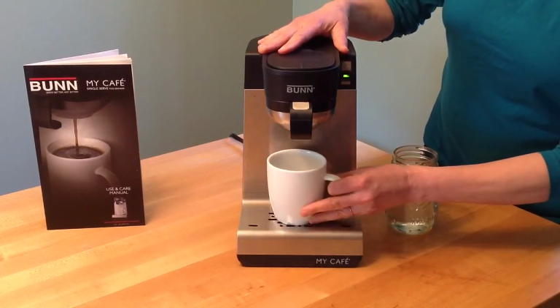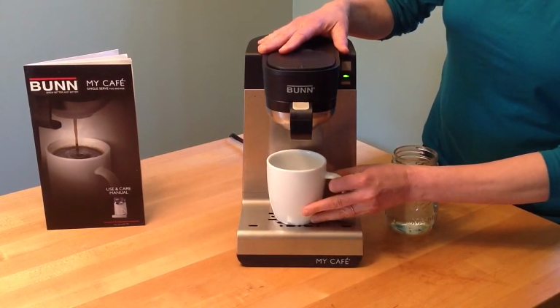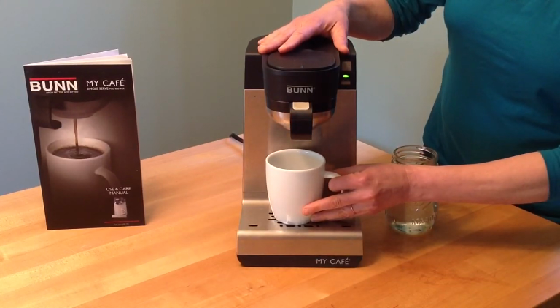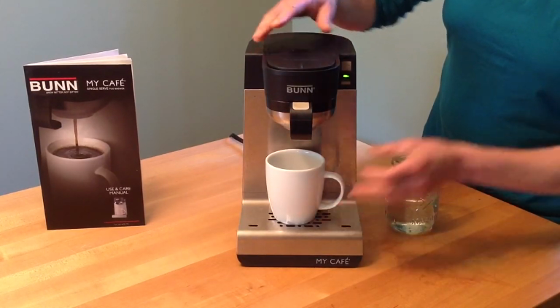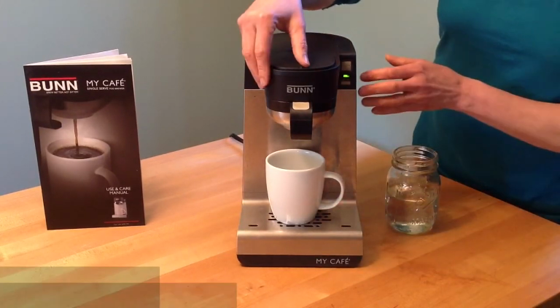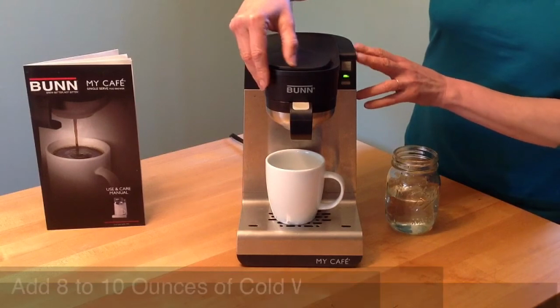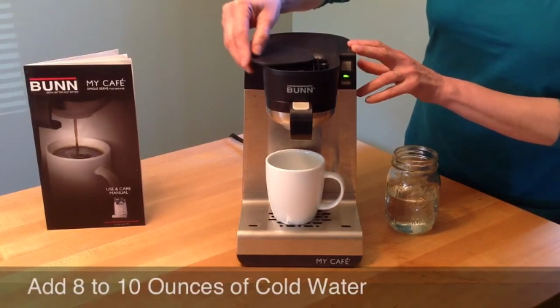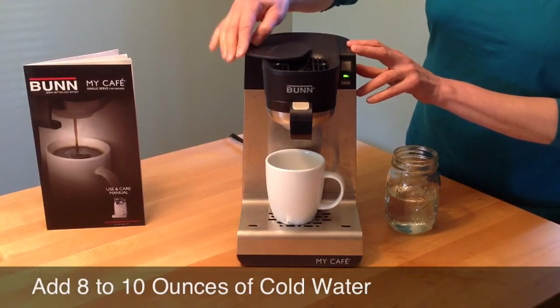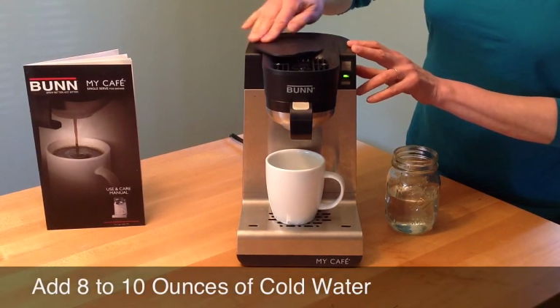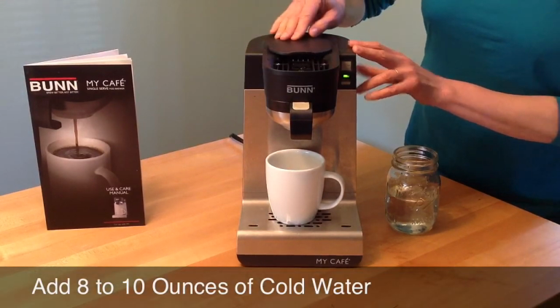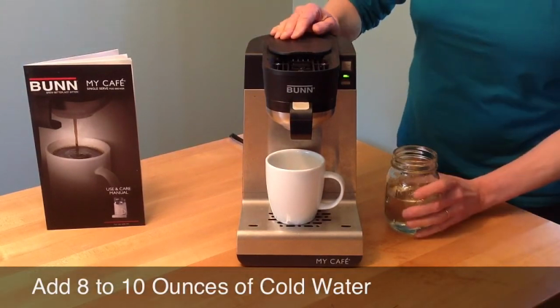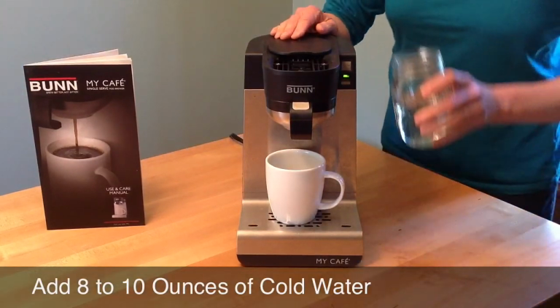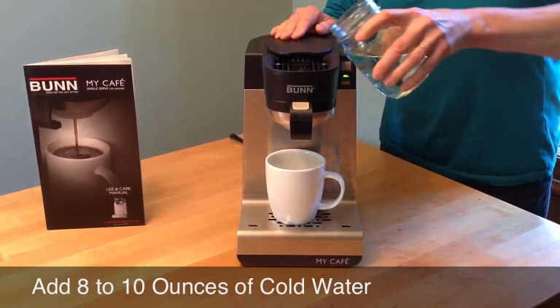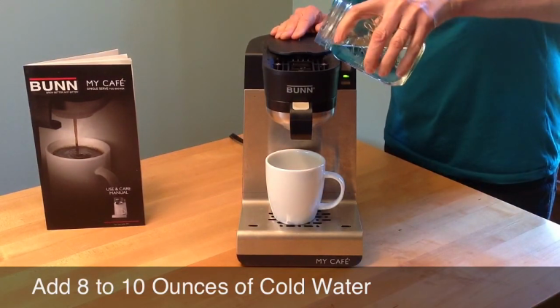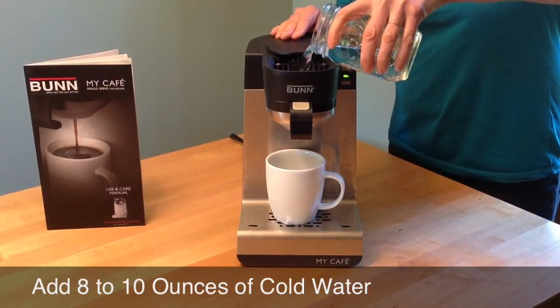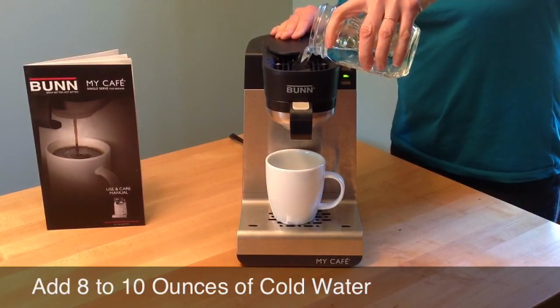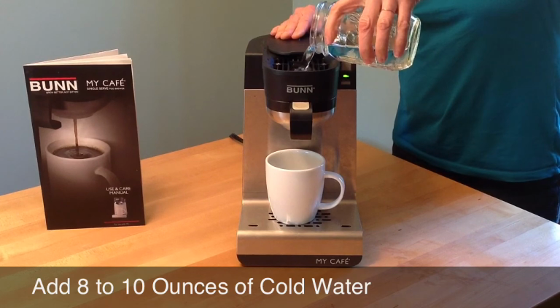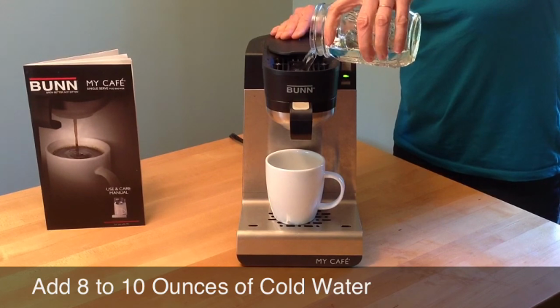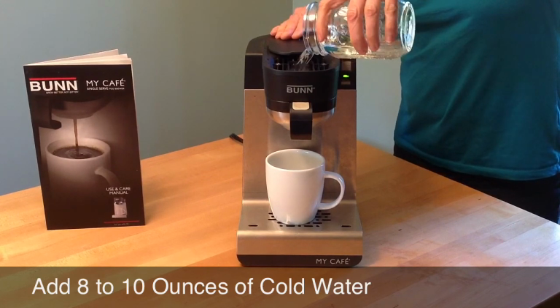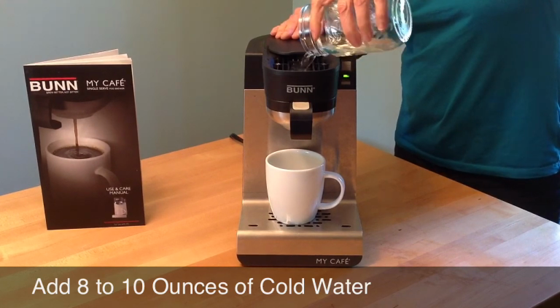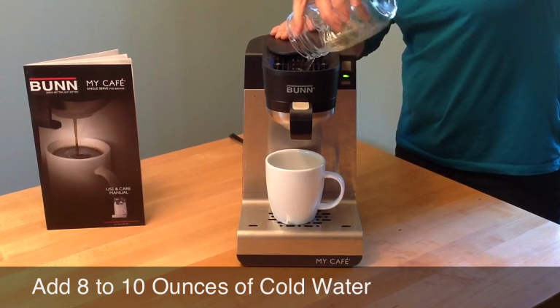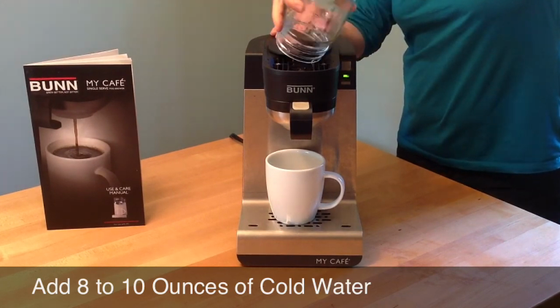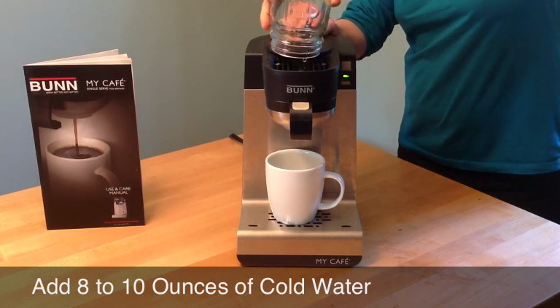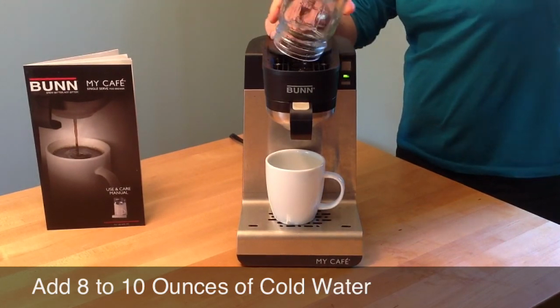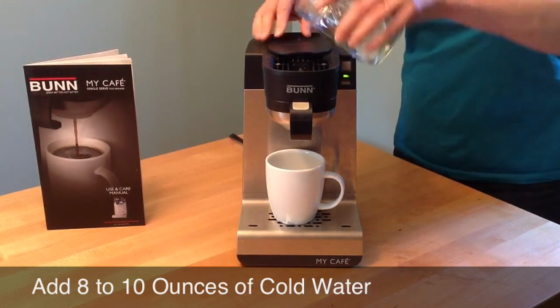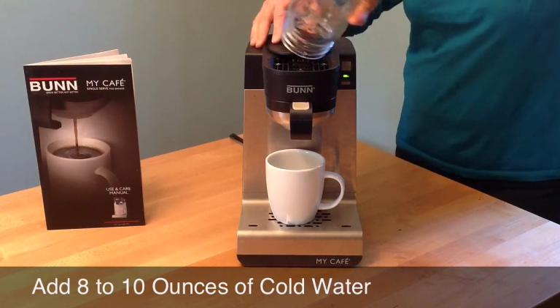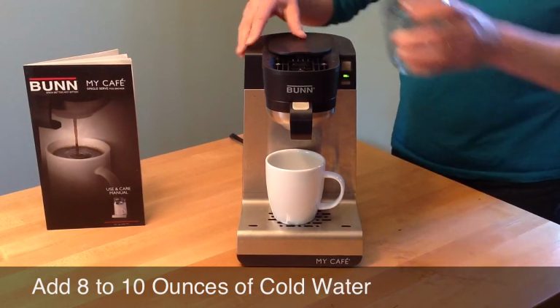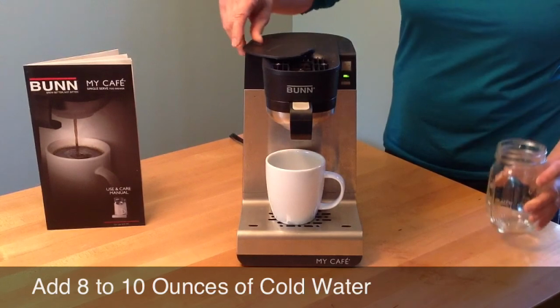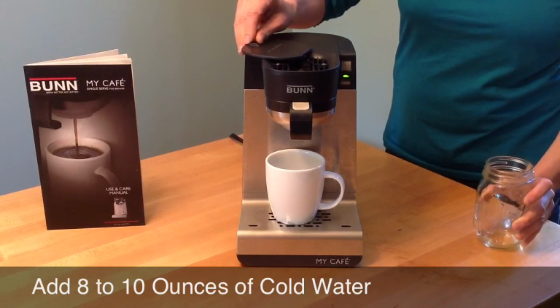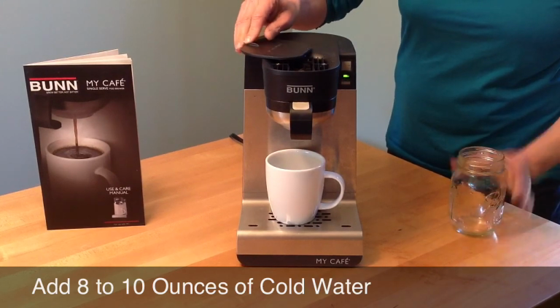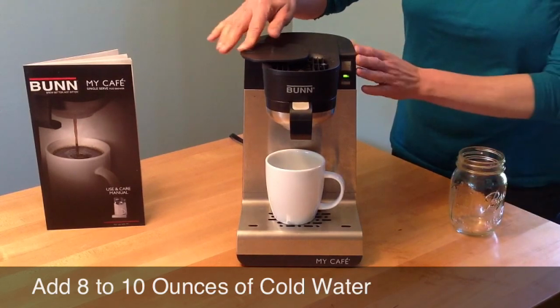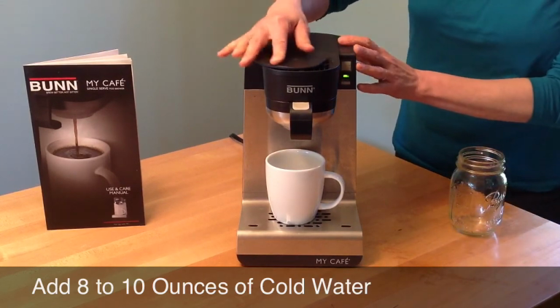Put your coffee cup underneath the spout. Open the spin lid and add 8 to 10 ounces of cold water. Close the lid and get ready to brew your coffee.